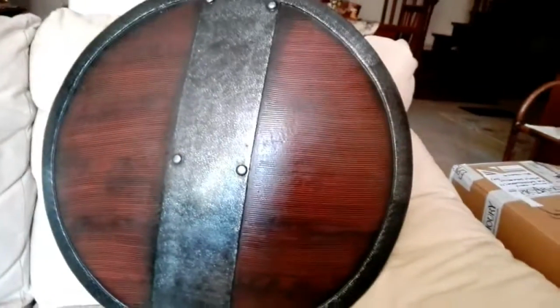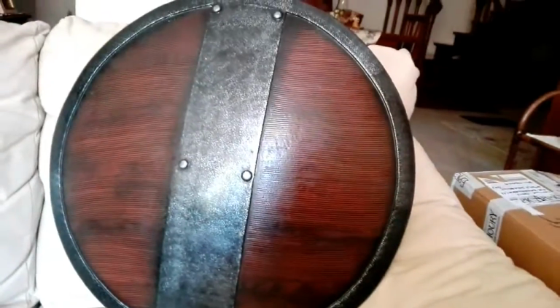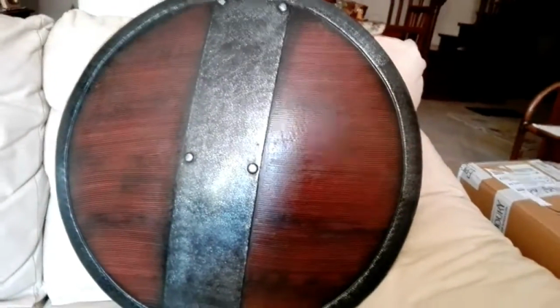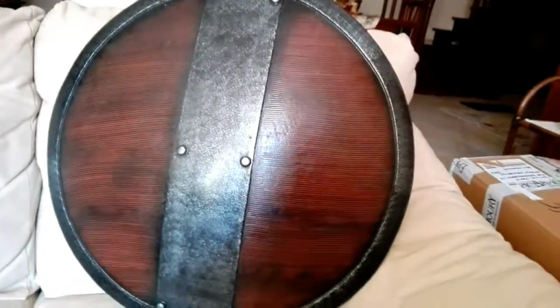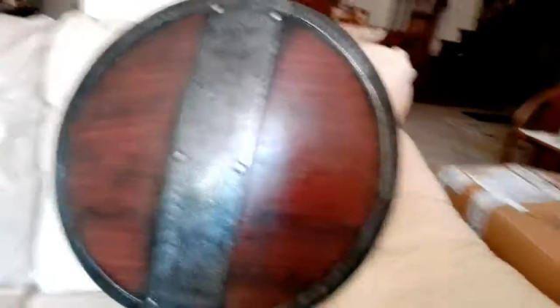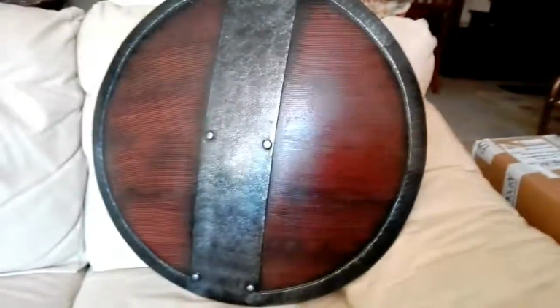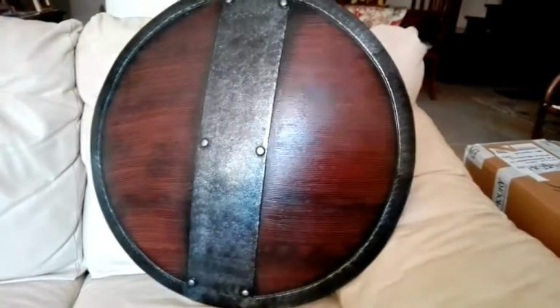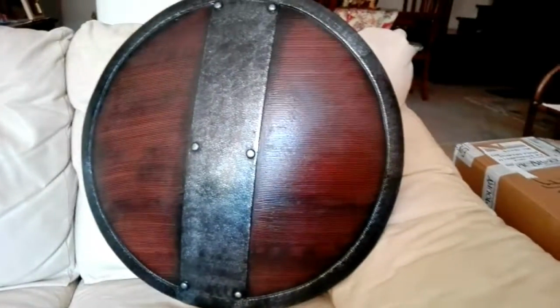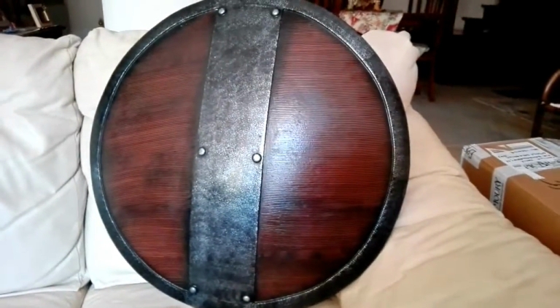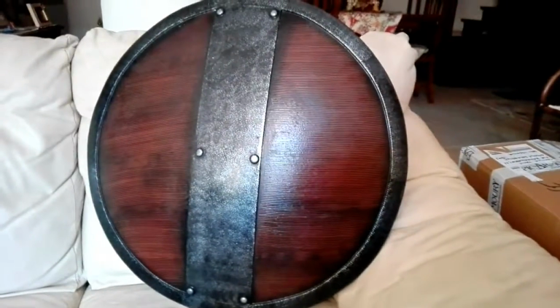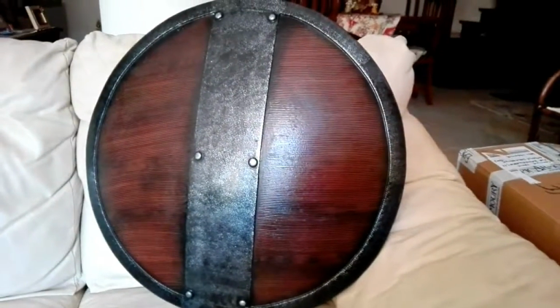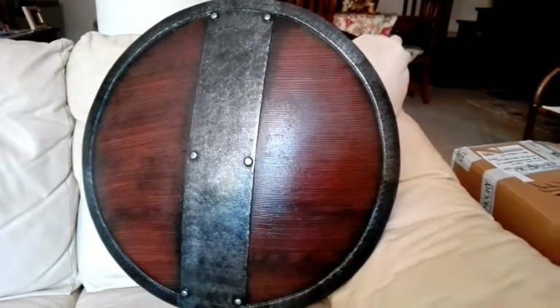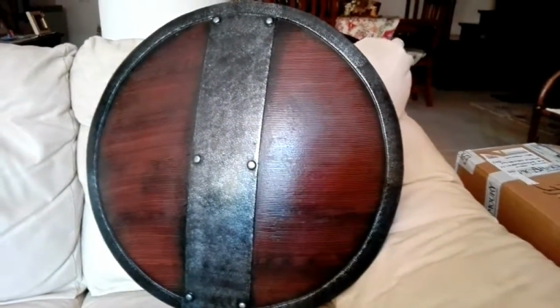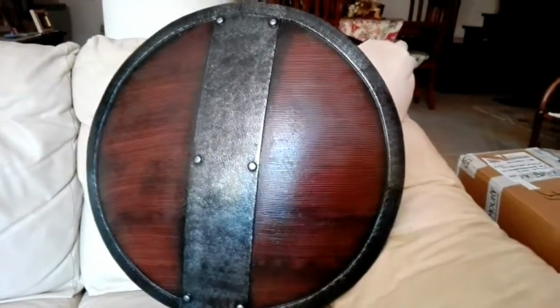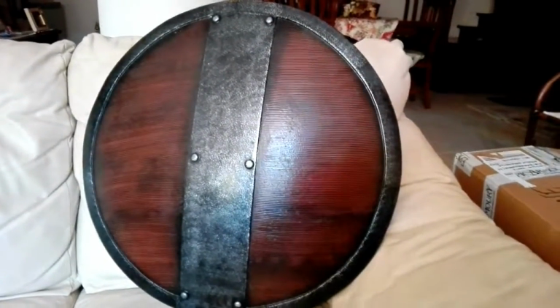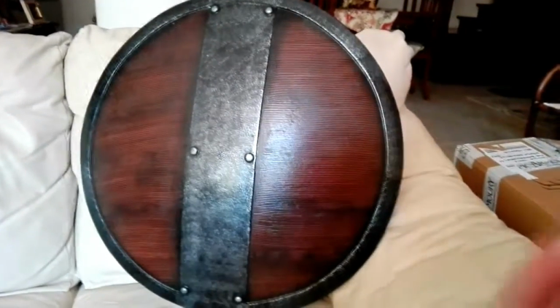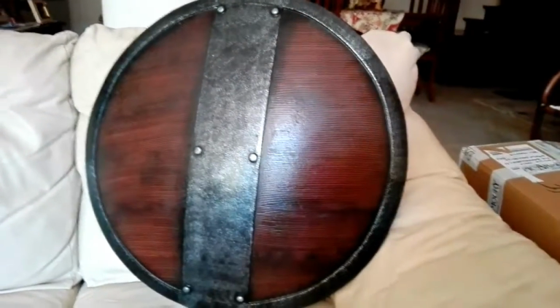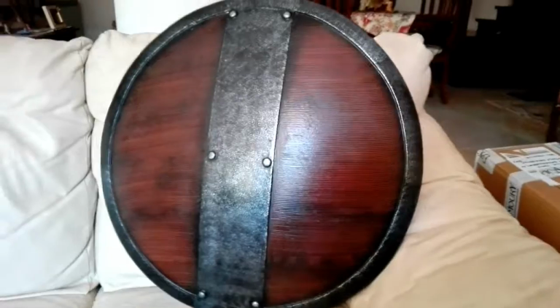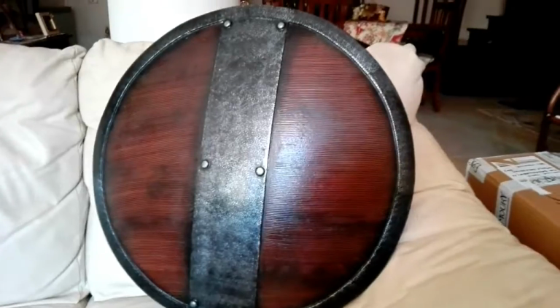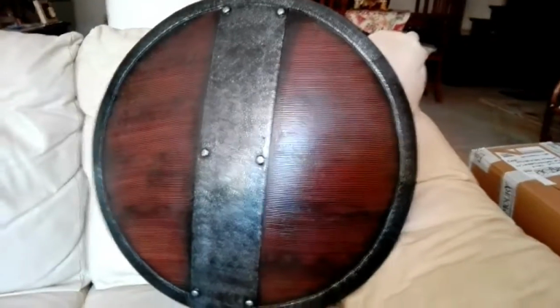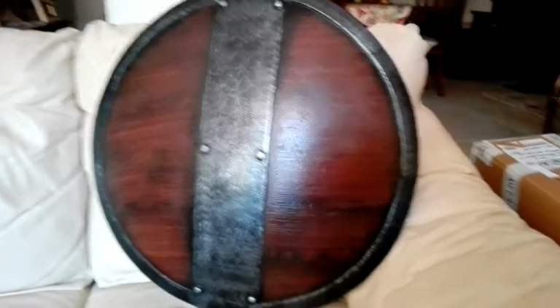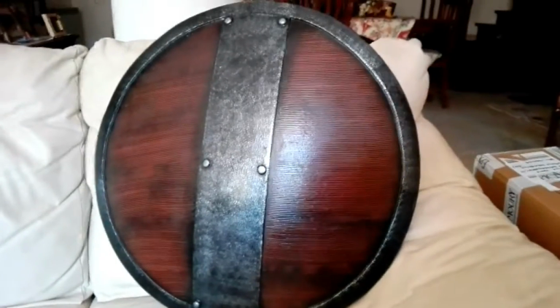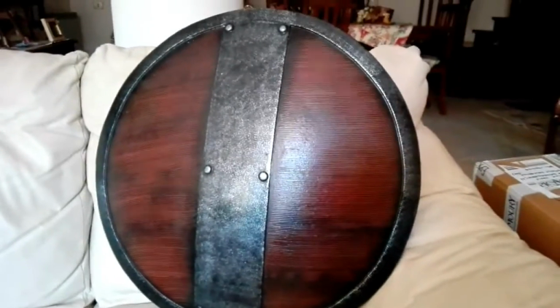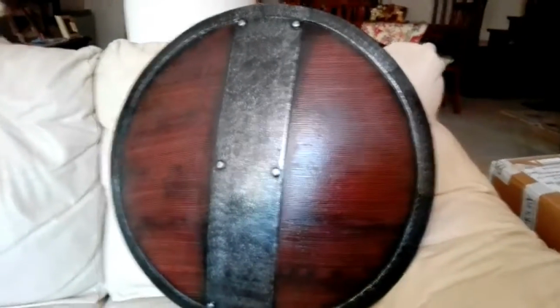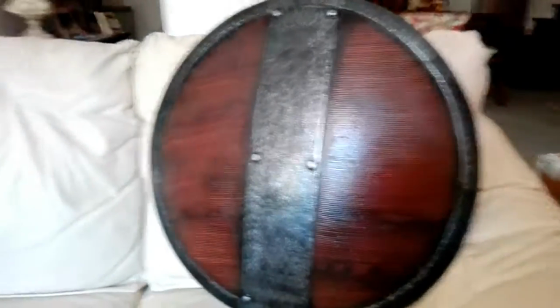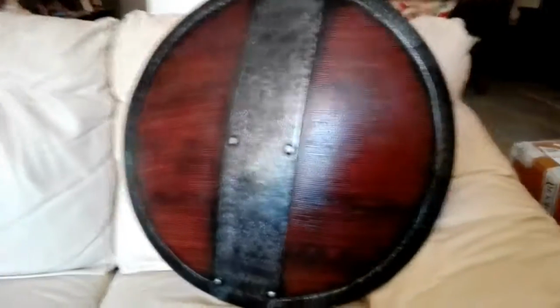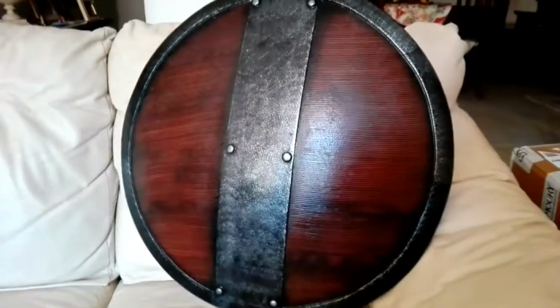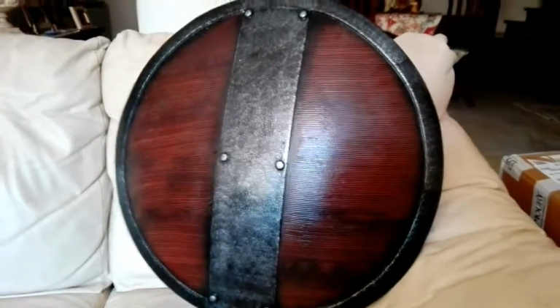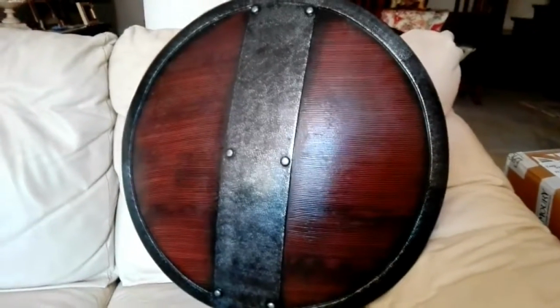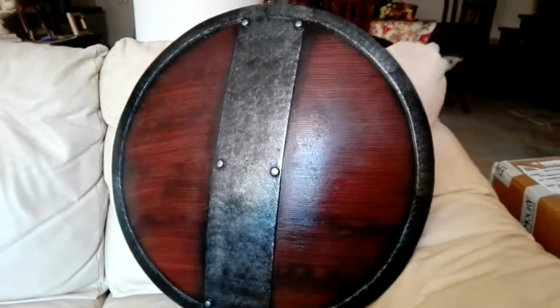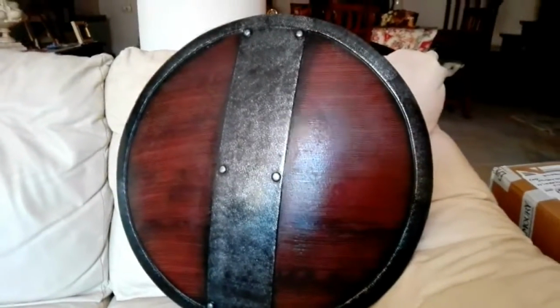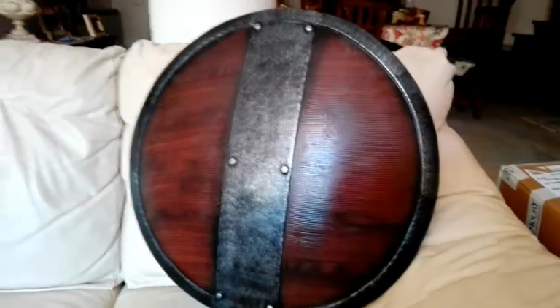This is going to be part of the gear for my first LARP ever, which is awesome. I'm very very excited — I've waited years for this.